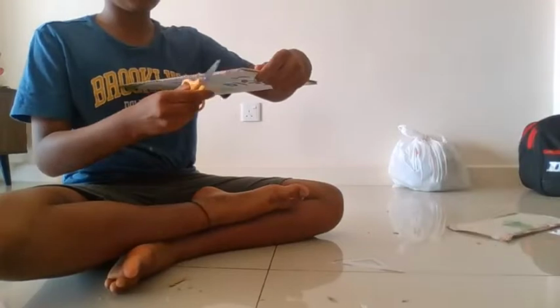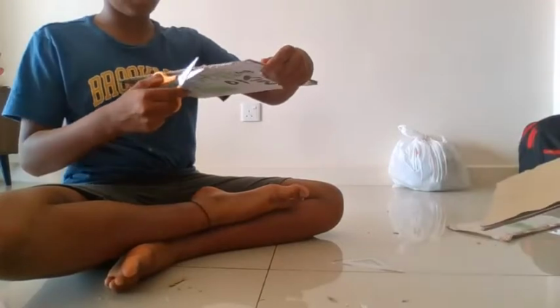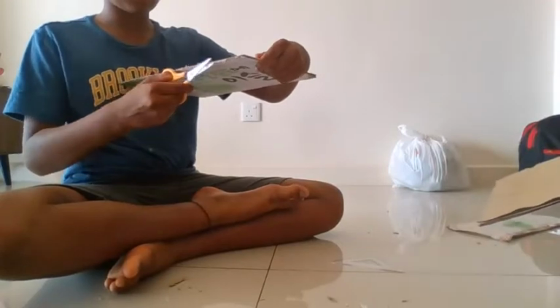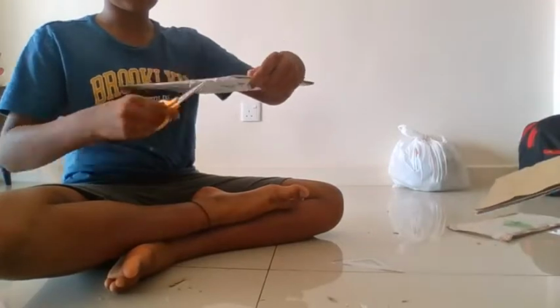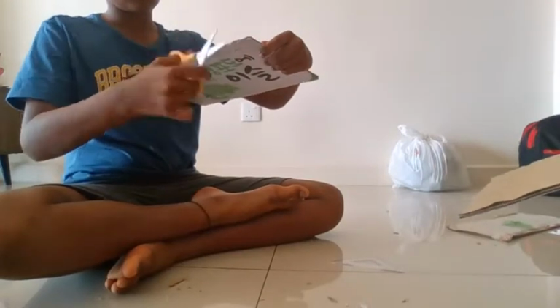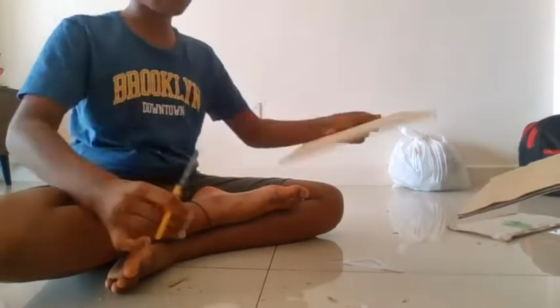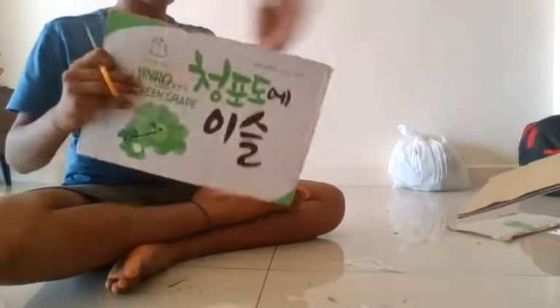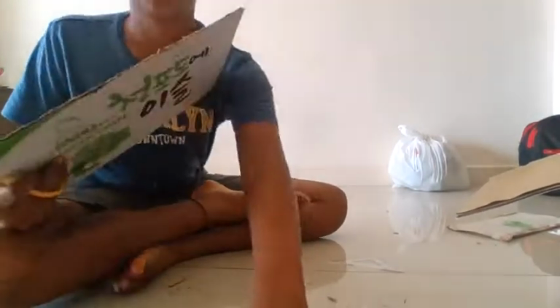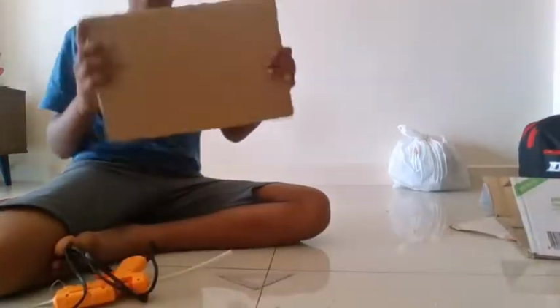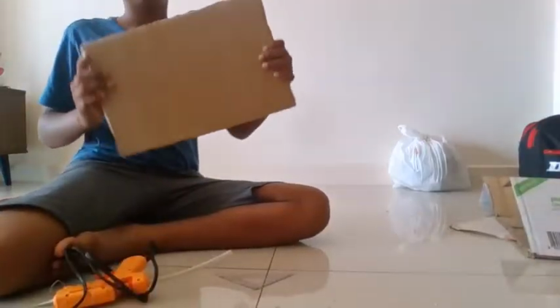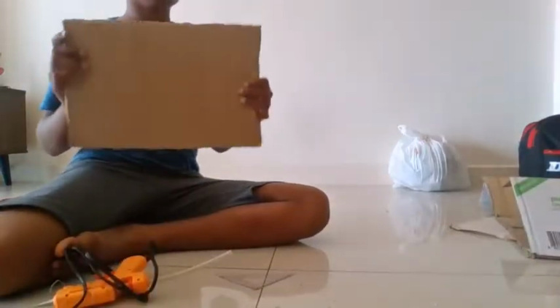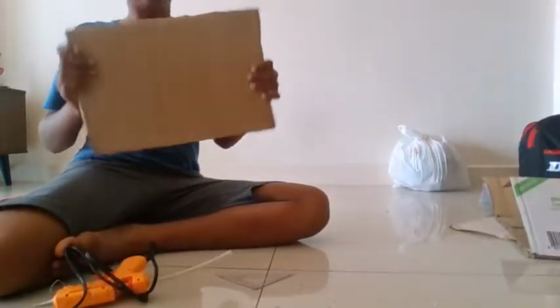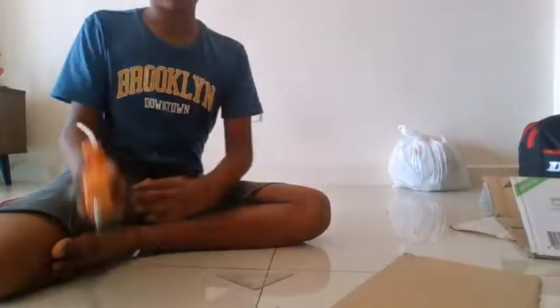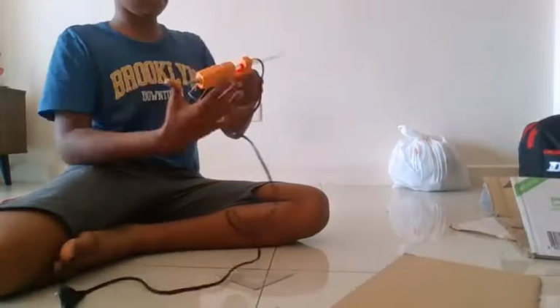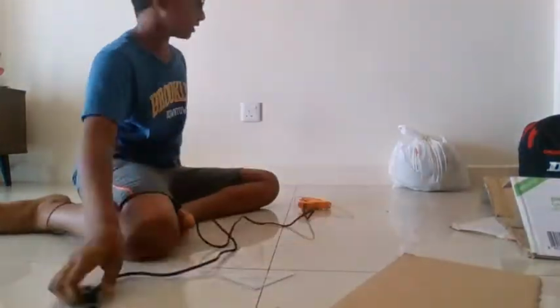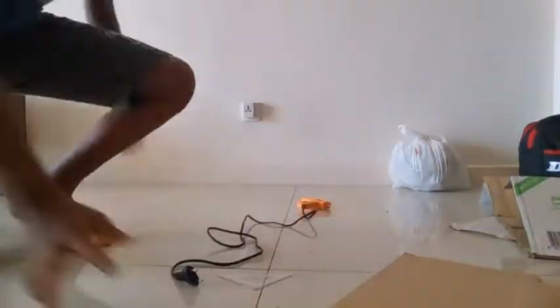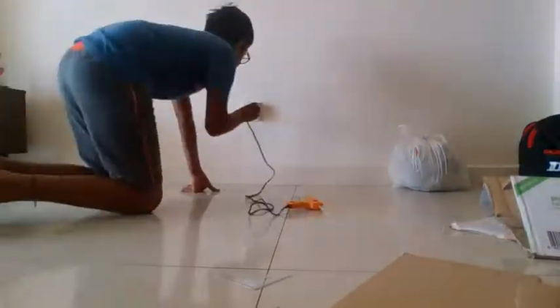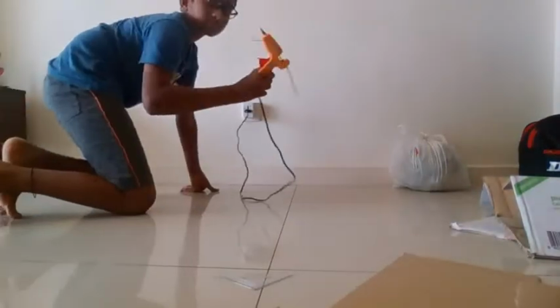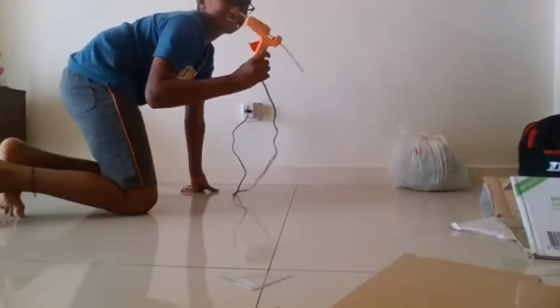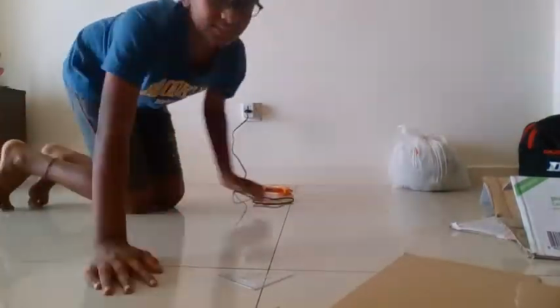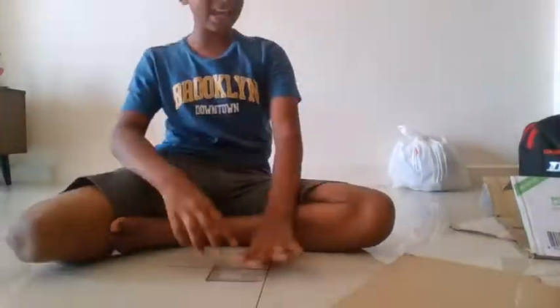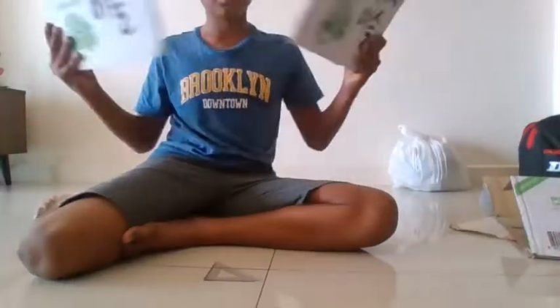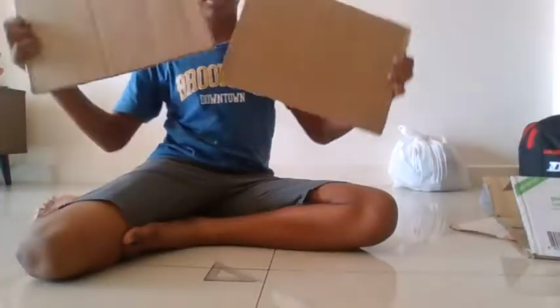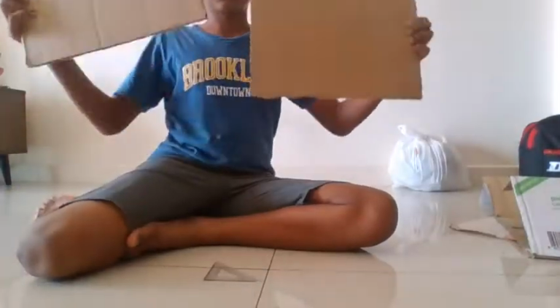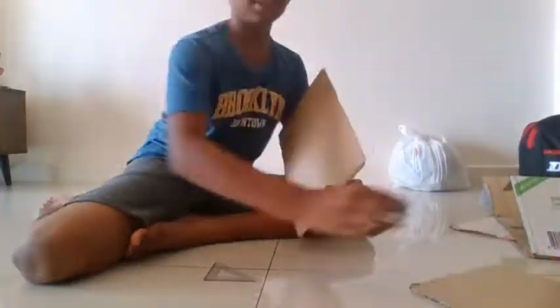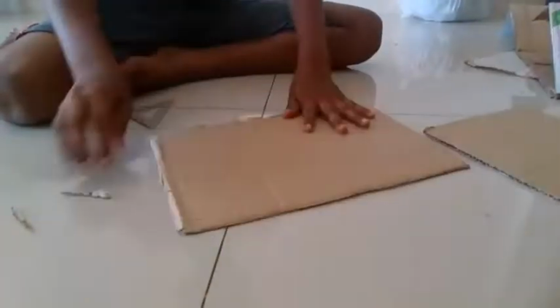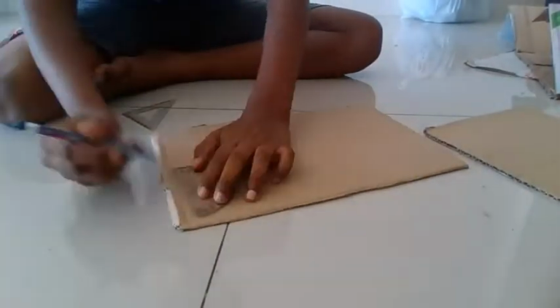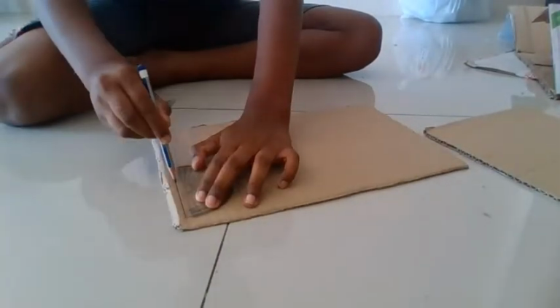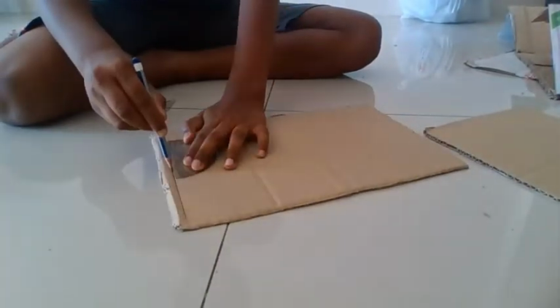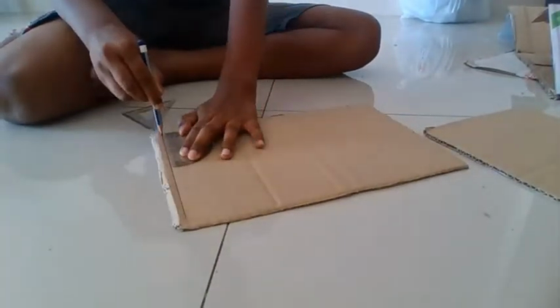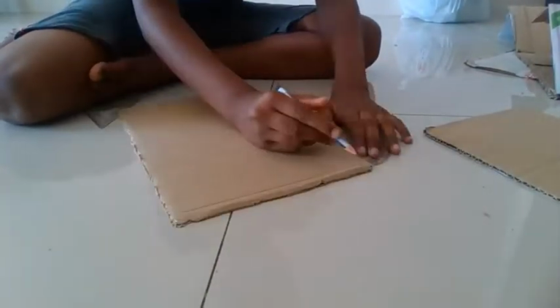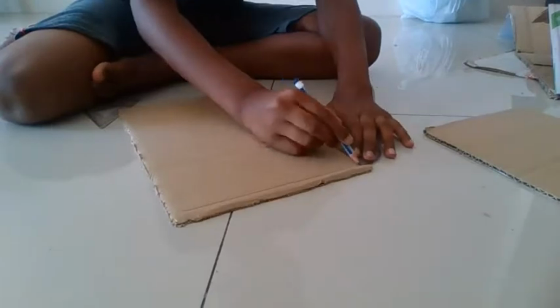Okay, let's move on to step 3. For step 3, we need to make another rectangular shaped screen while following steps 1 and 2. While doing this, heat up the hot glue gun.